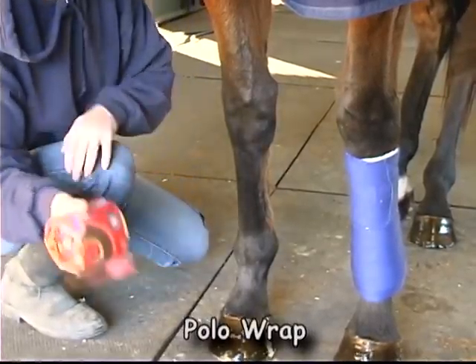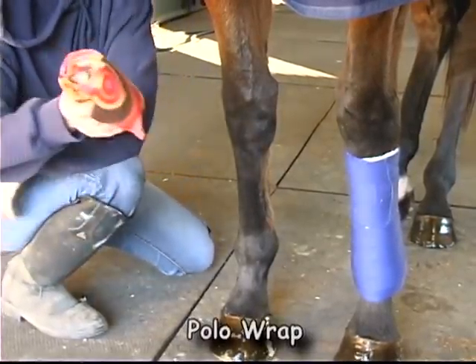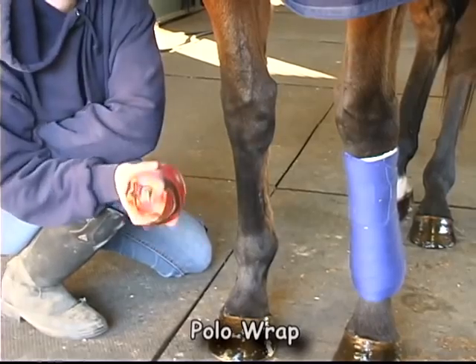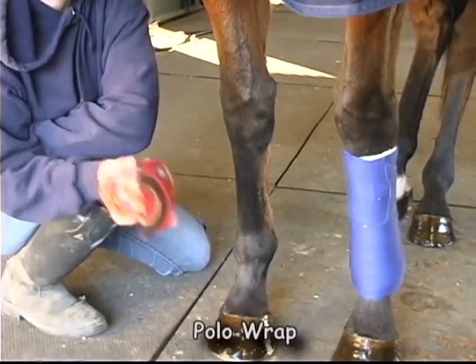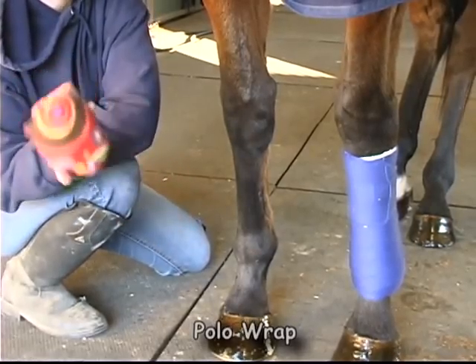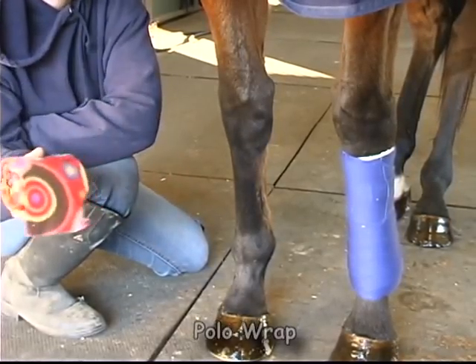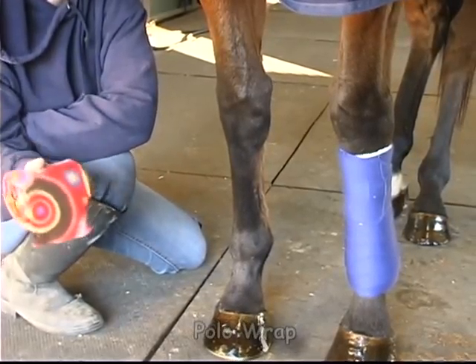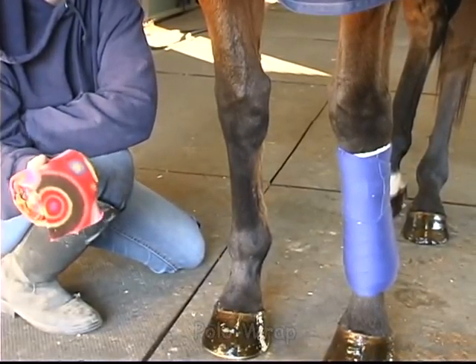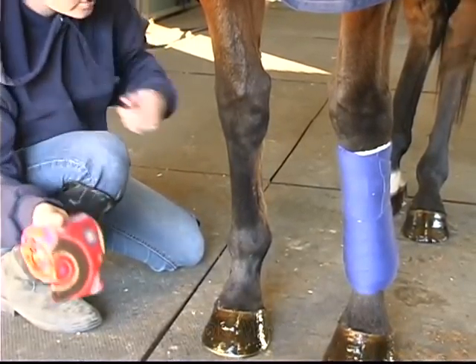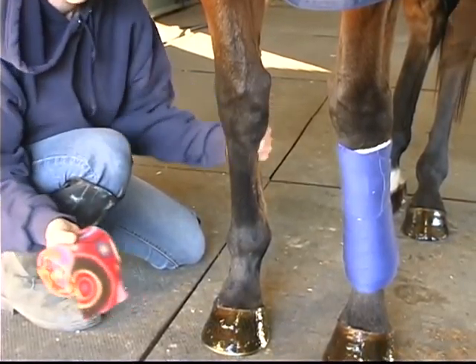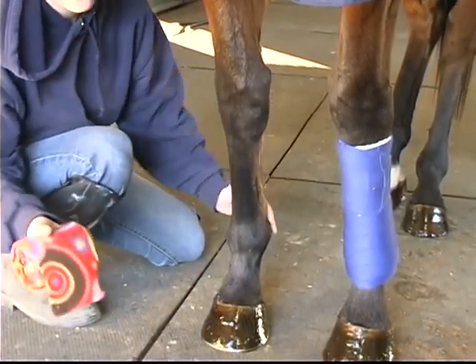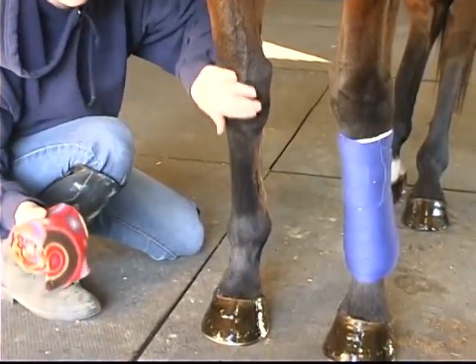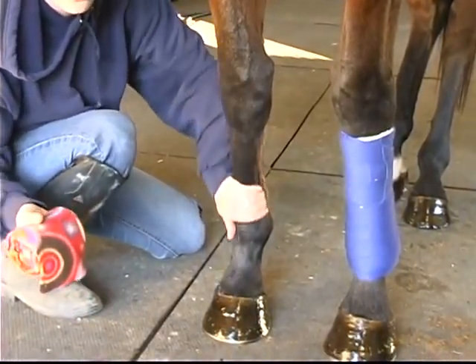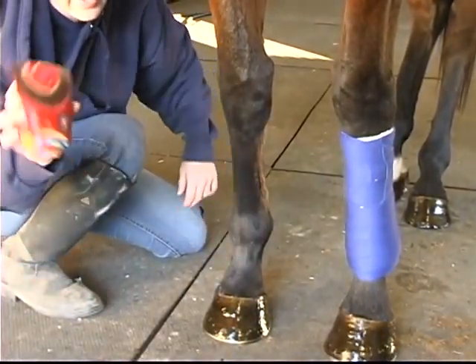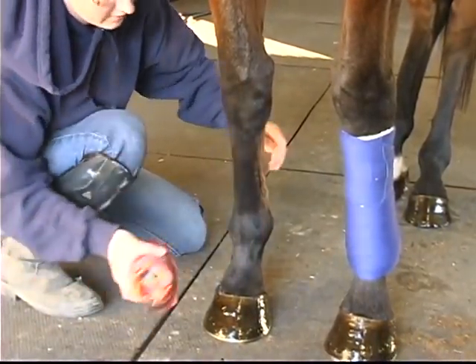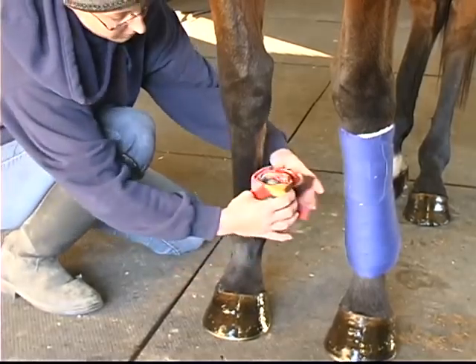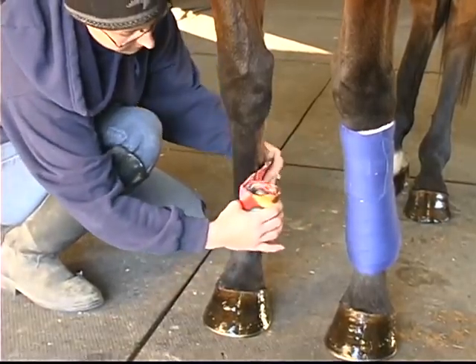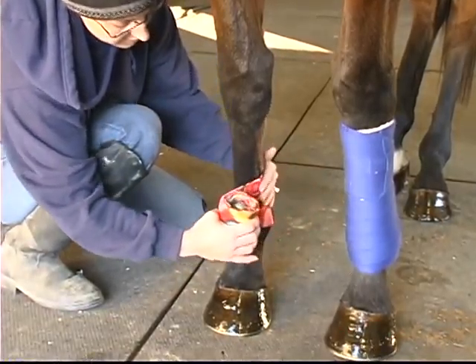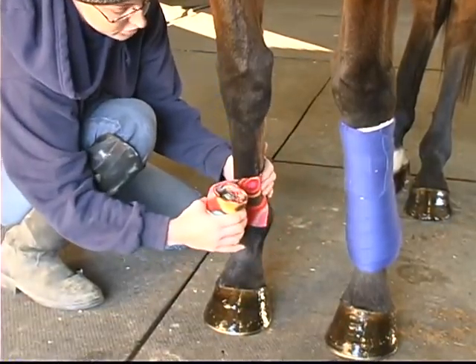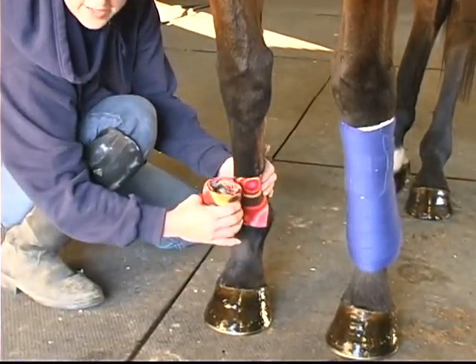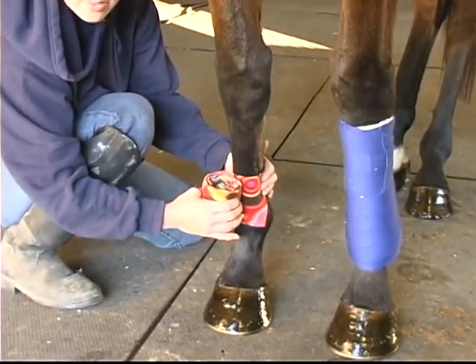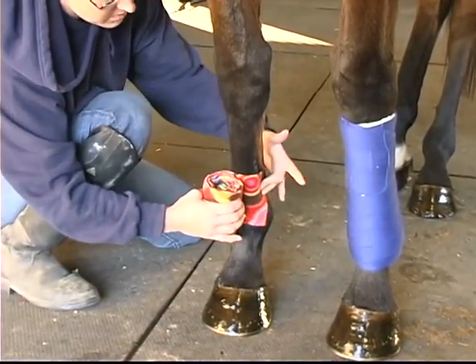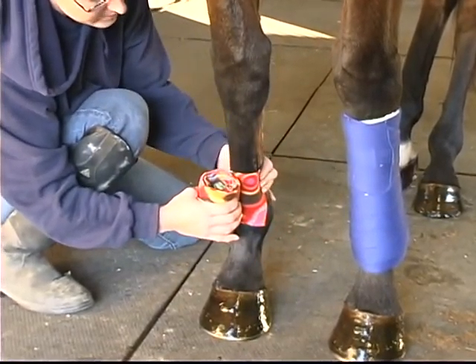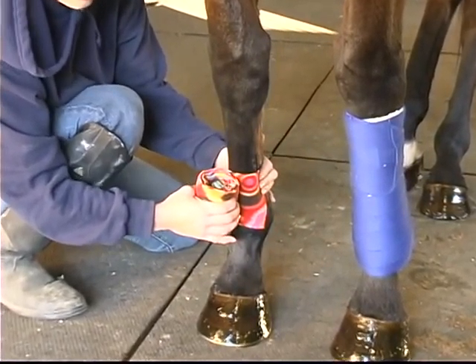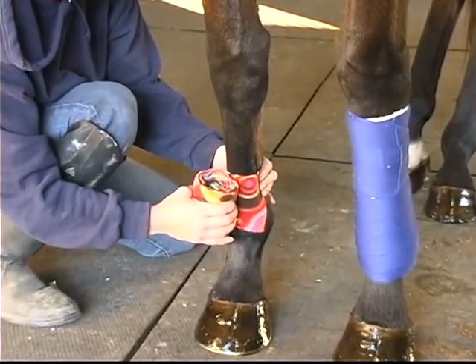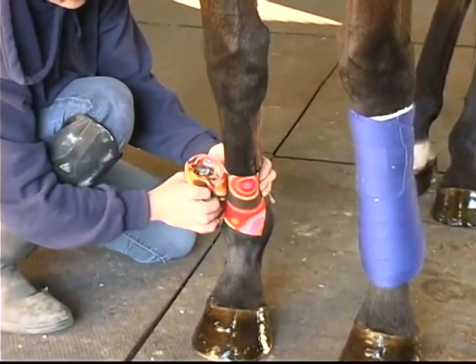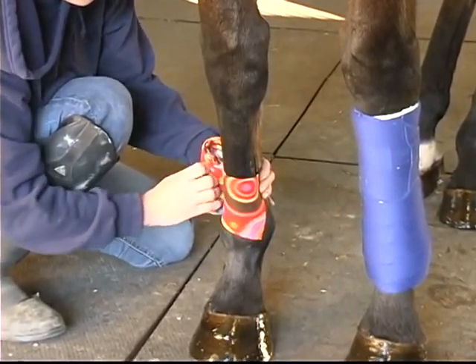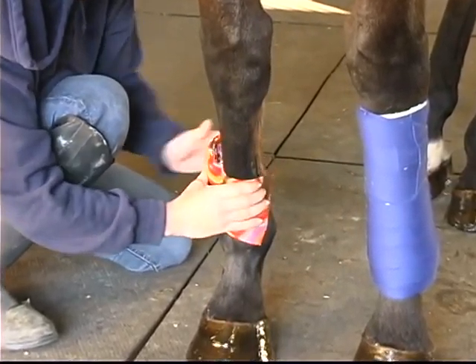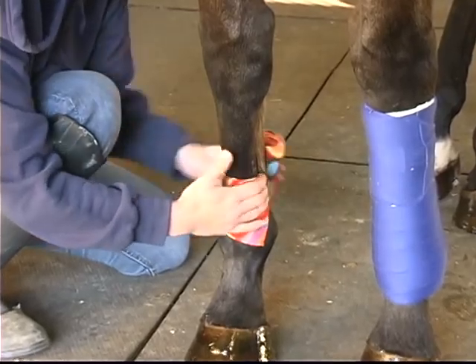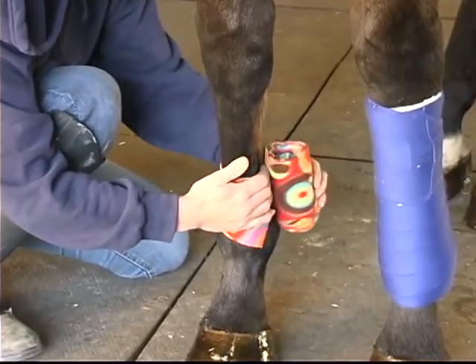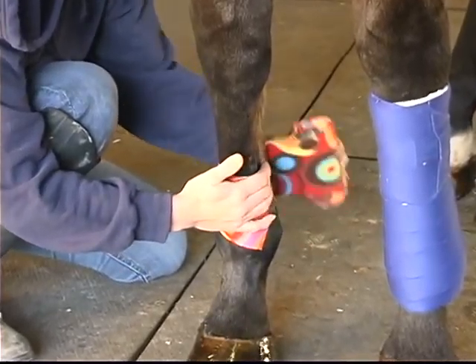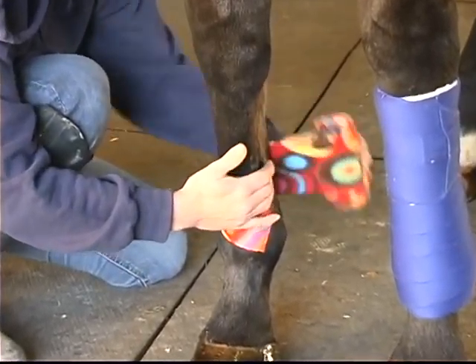This is how to polo wrap a horse with a short, small bandage. It's all about knowing the length of your polo. For a short one, I start at the bottom. I always start on the inside and then work my way out, on both legs.